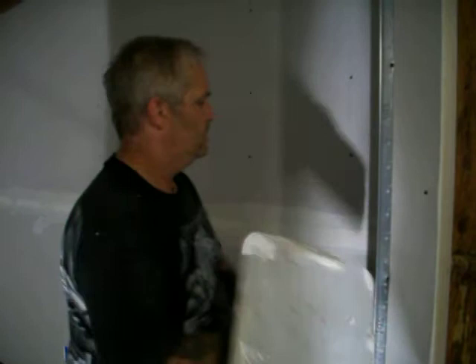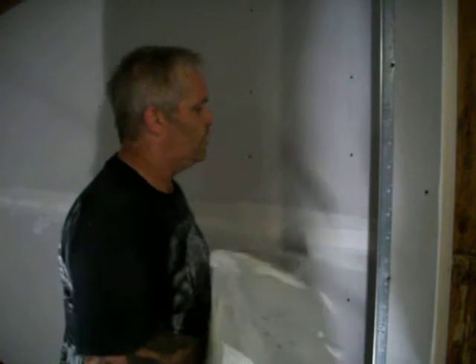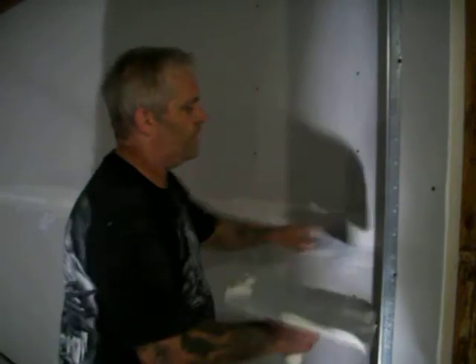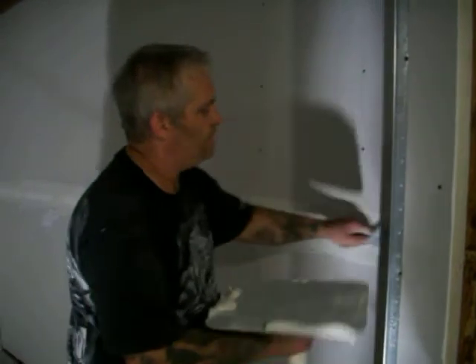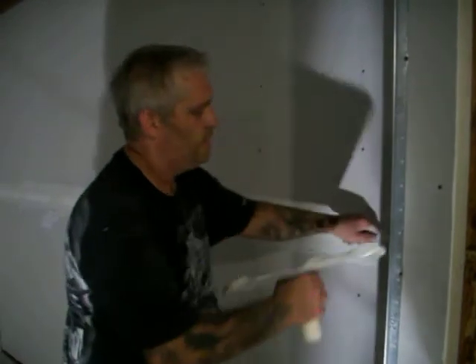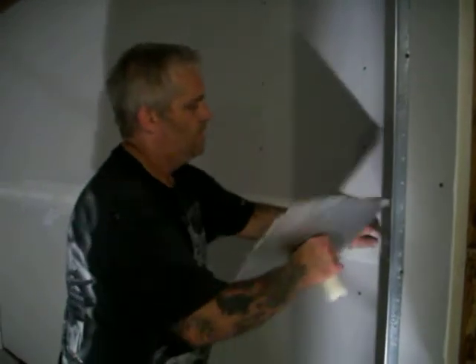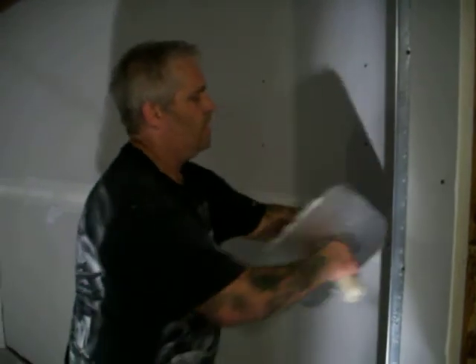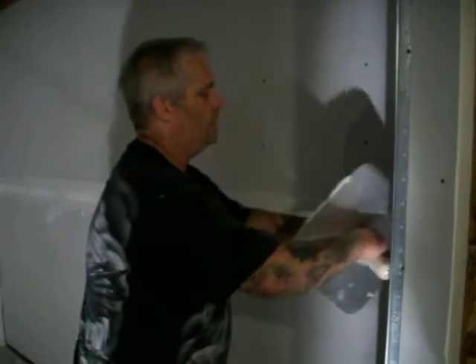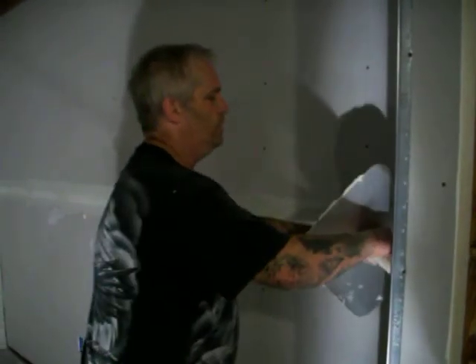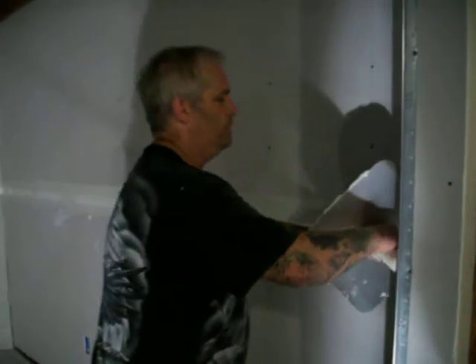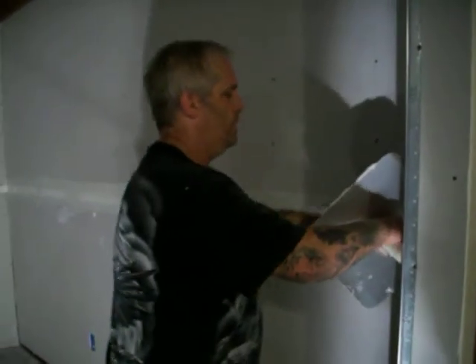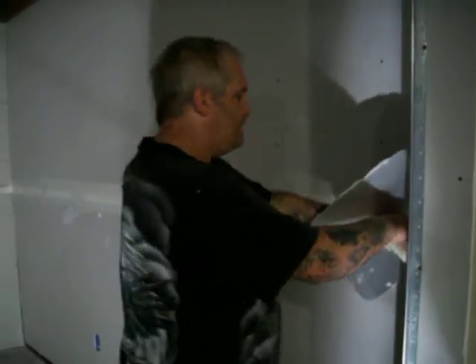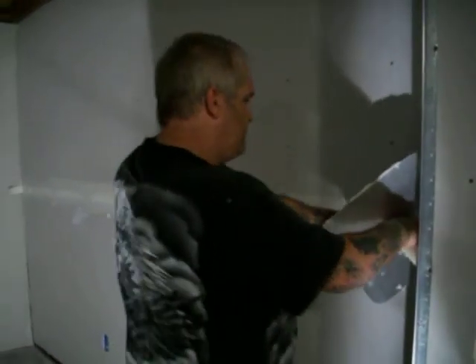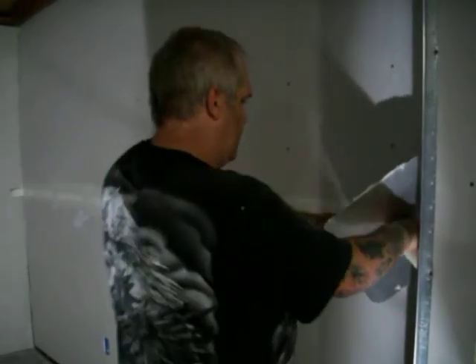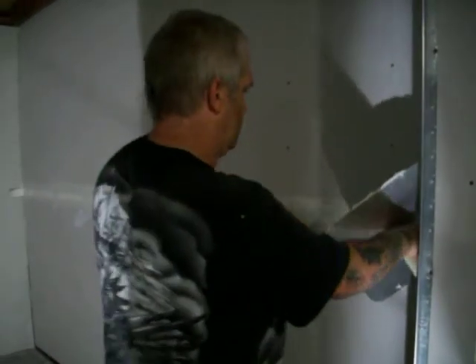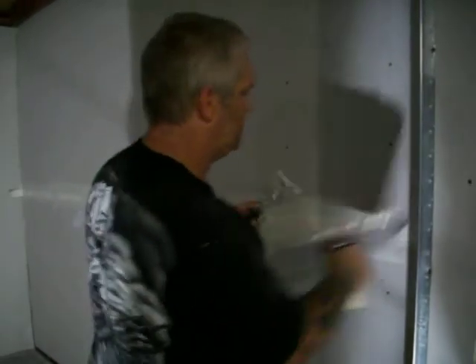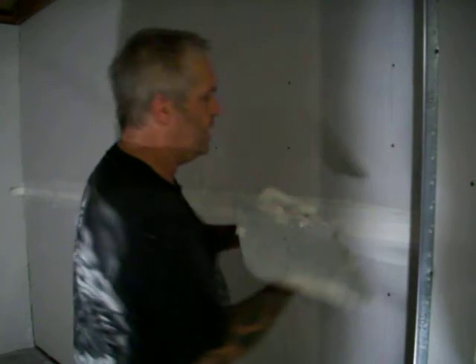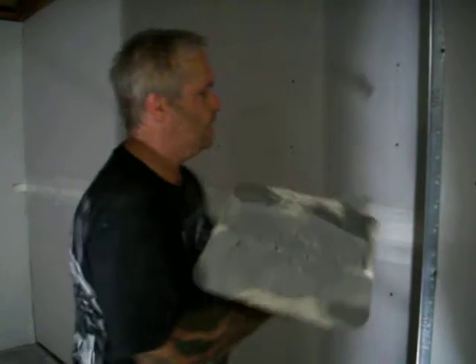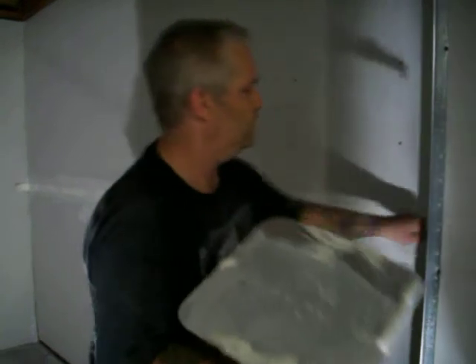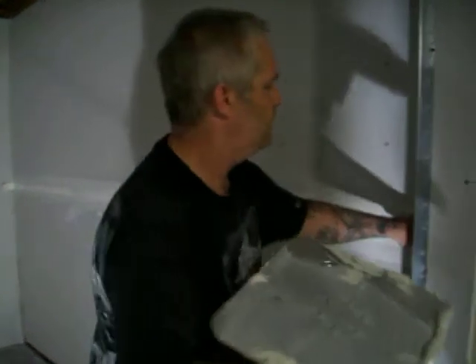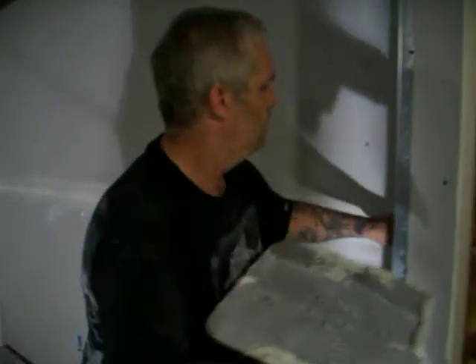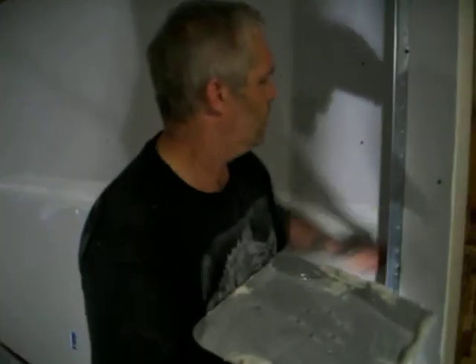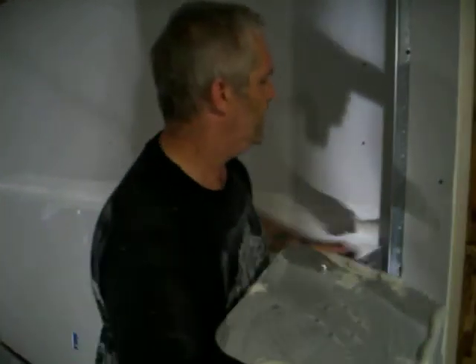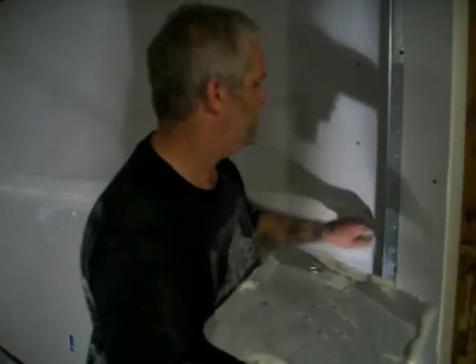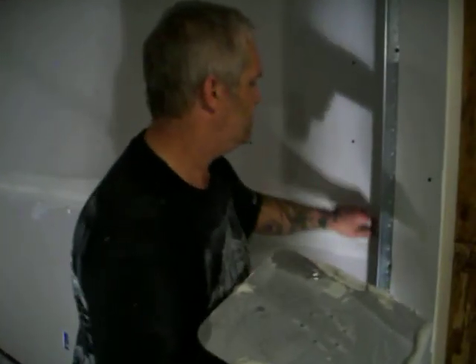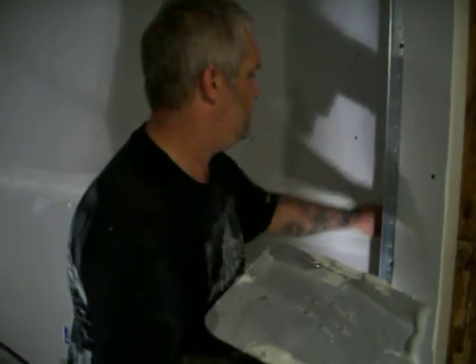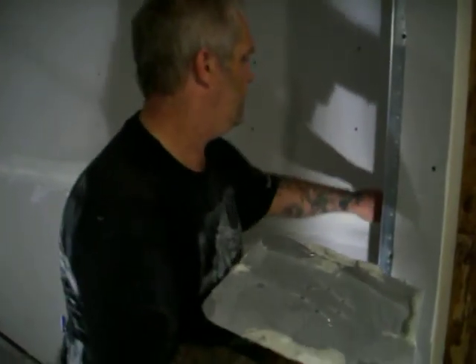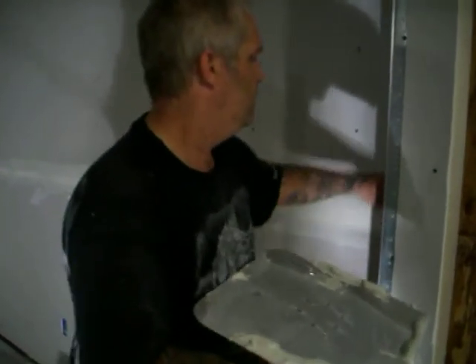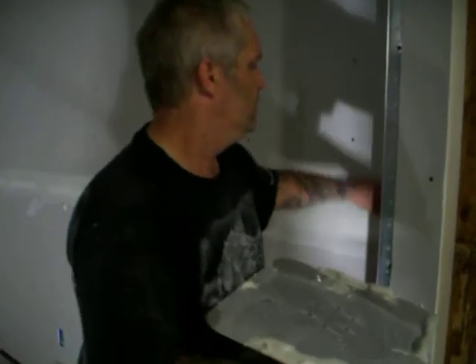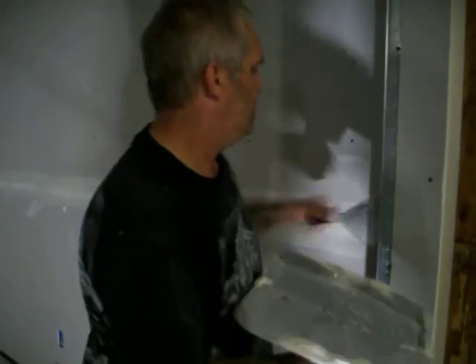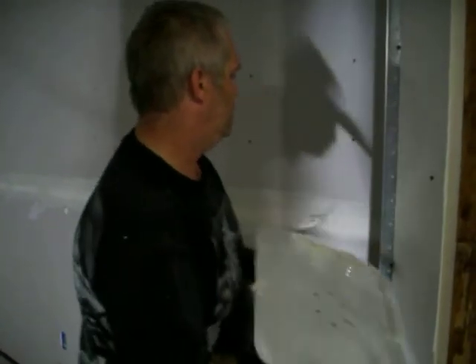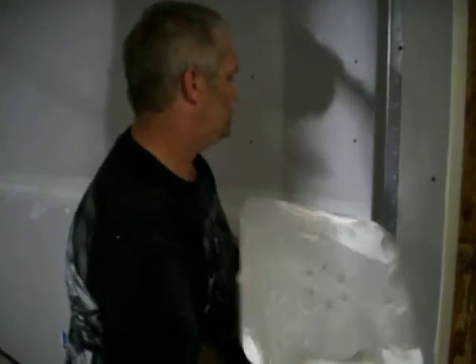This quick-drying stuff is a lot harder to work with. I don't know with this humidity how well it's going to work for me — I'm just not really good at this.